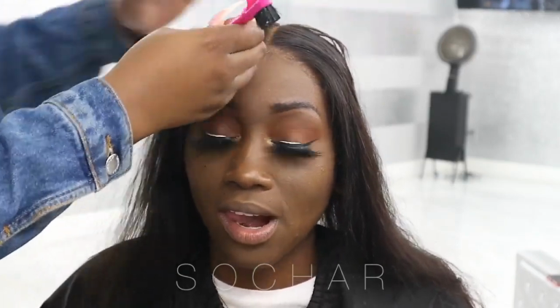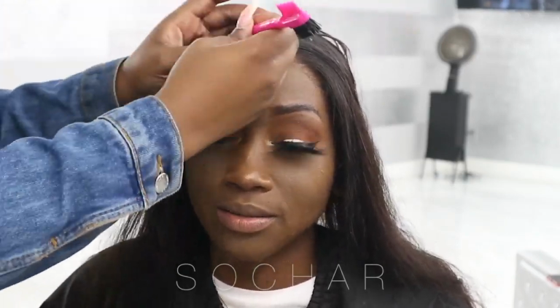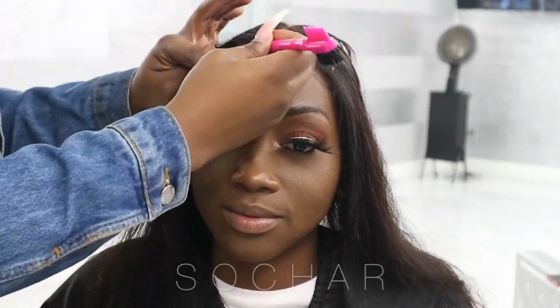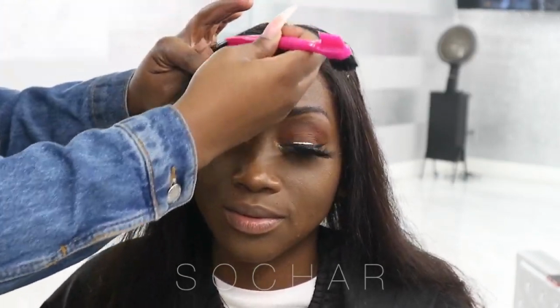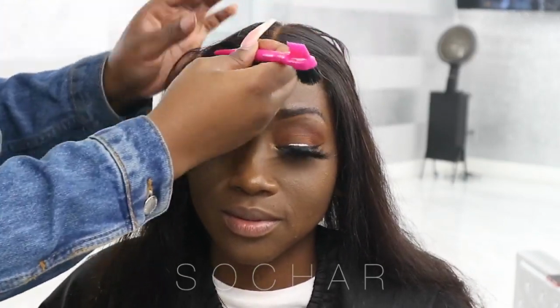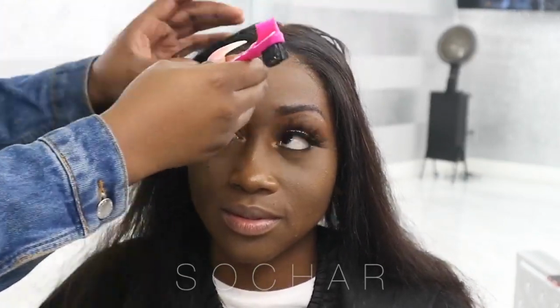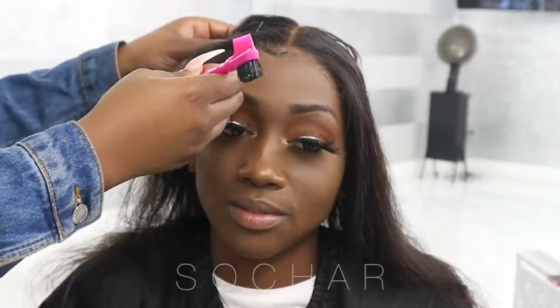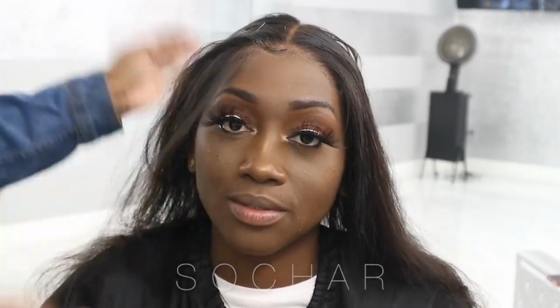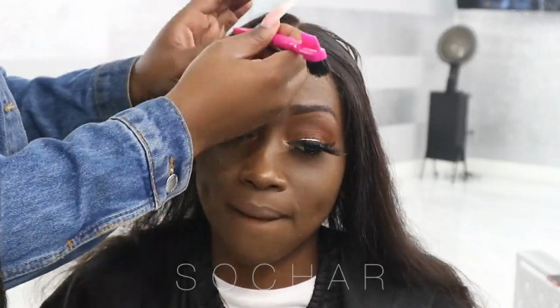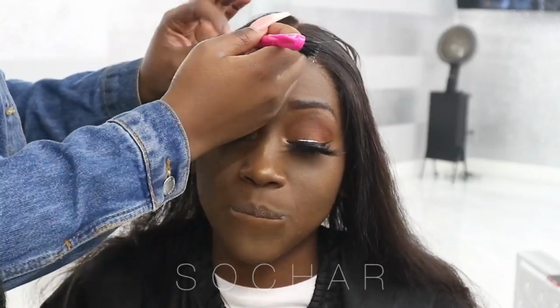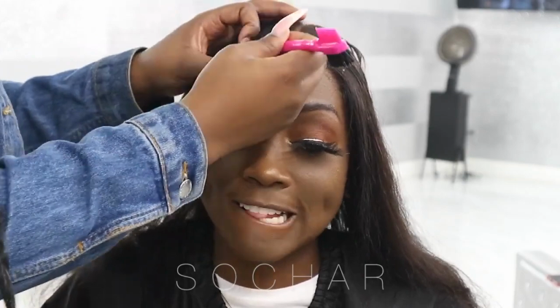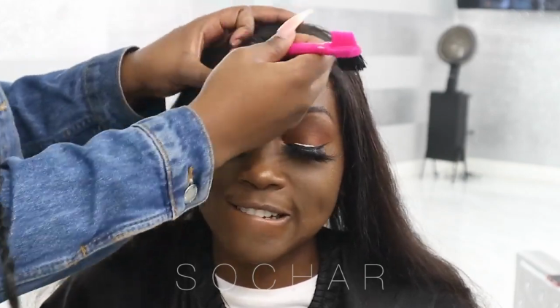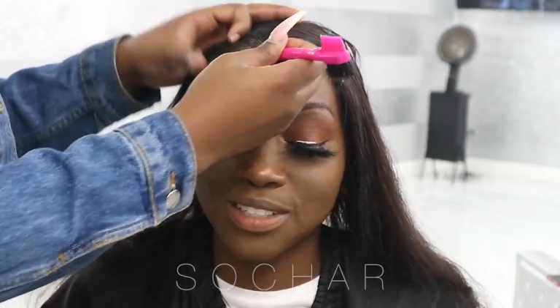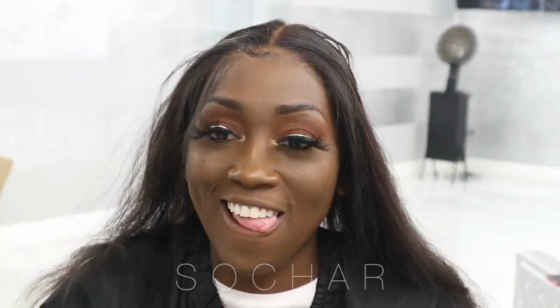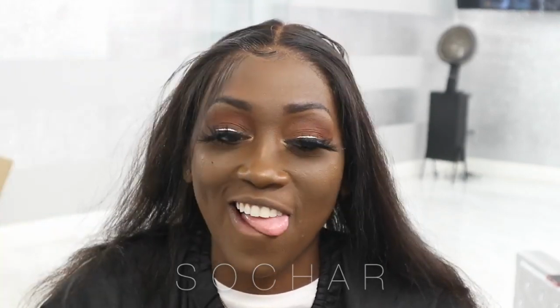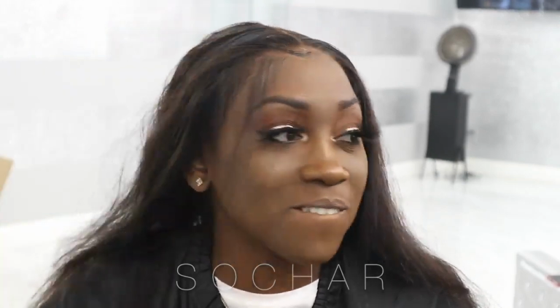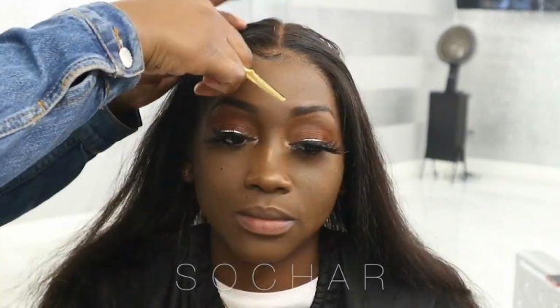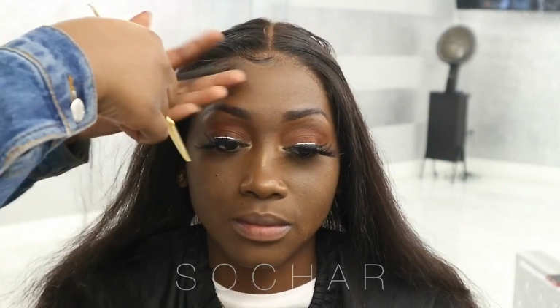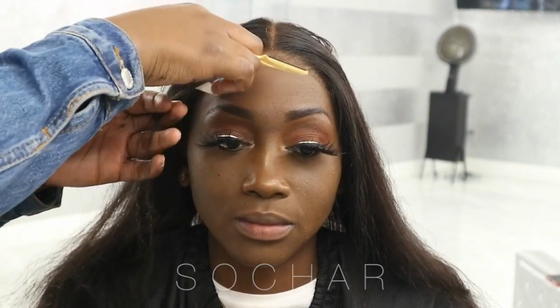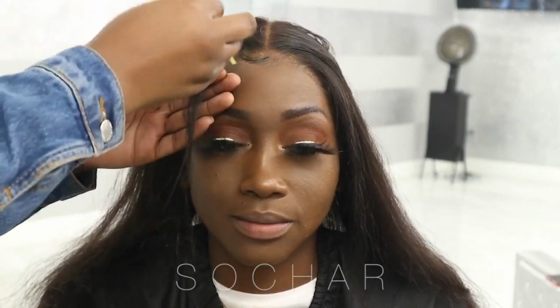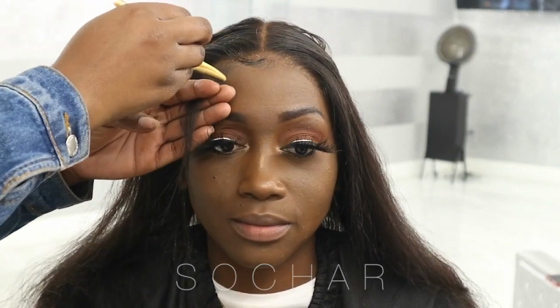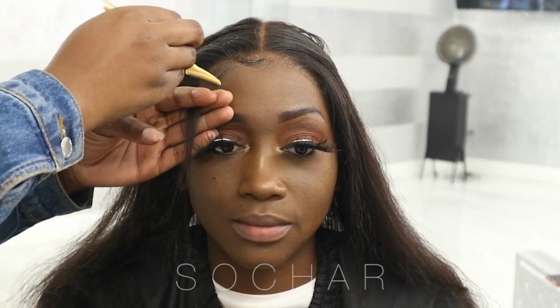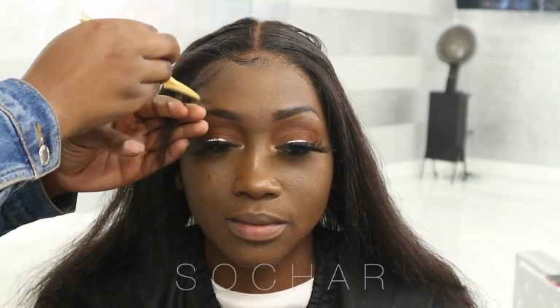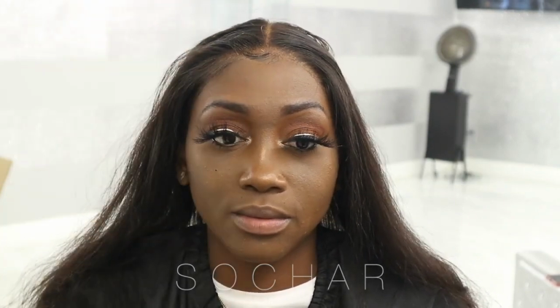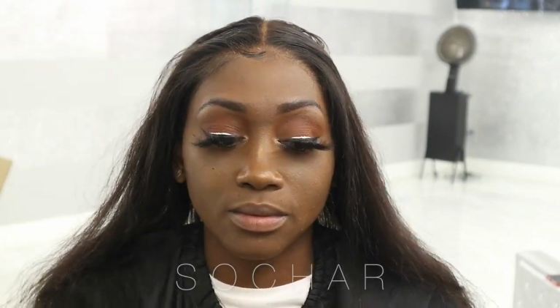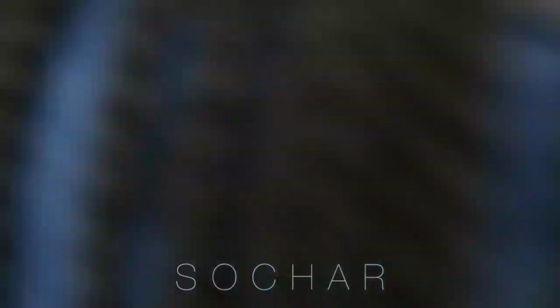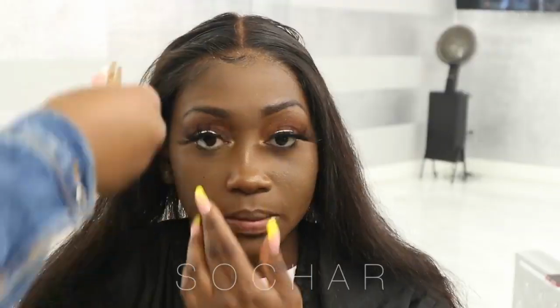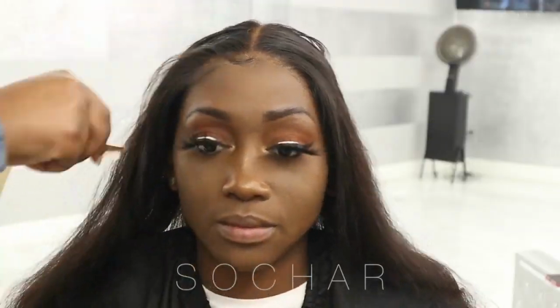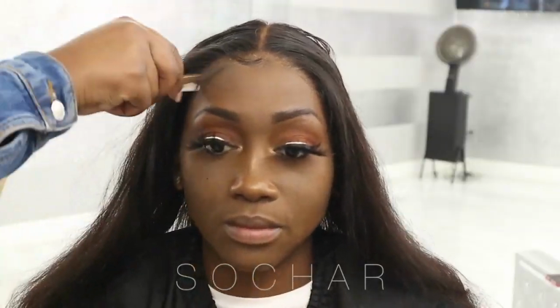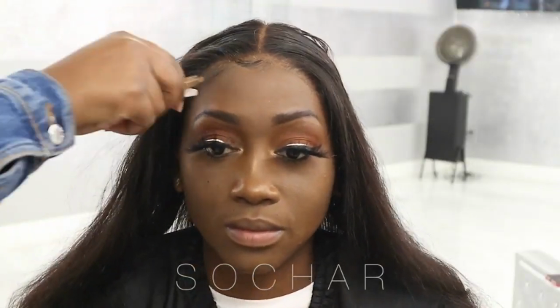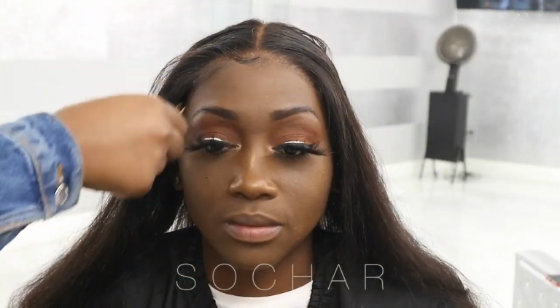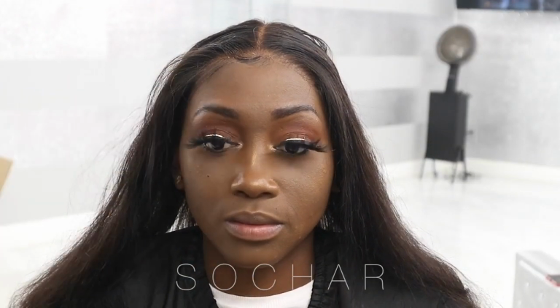If you guys are interested, I do have a full dedicated baby hair tutorial. I'll have it linked down below.